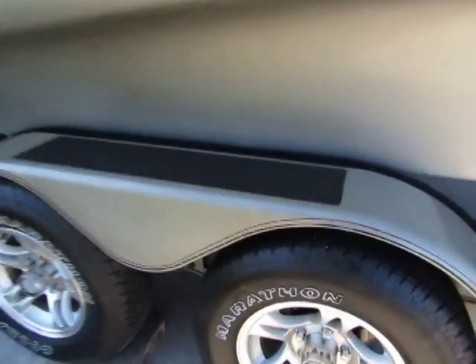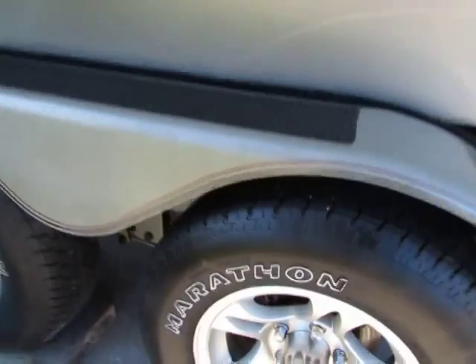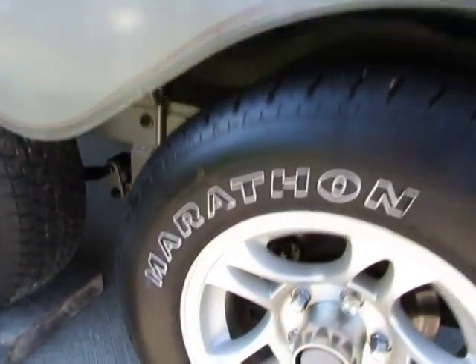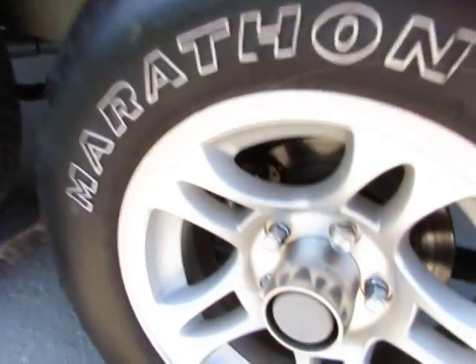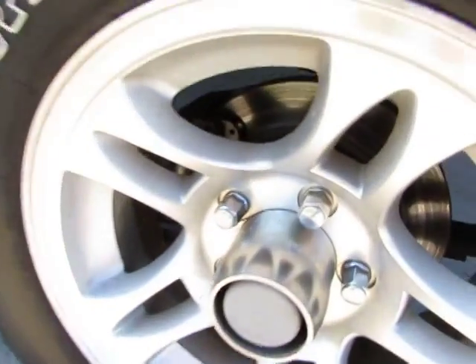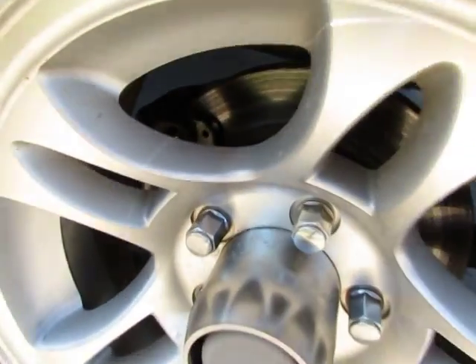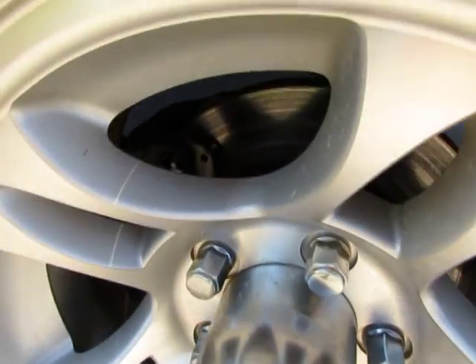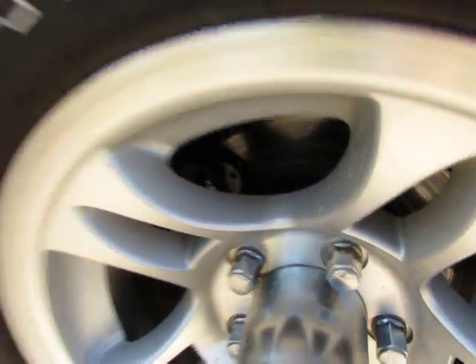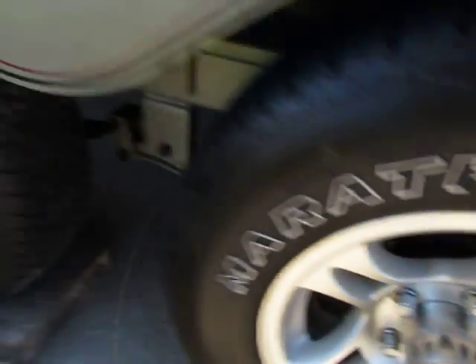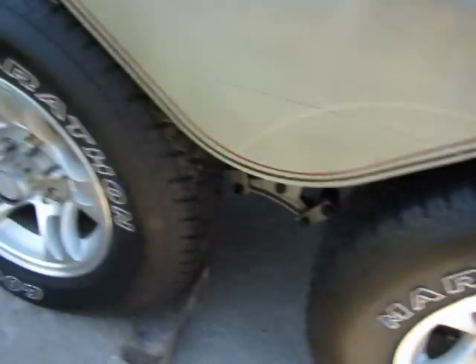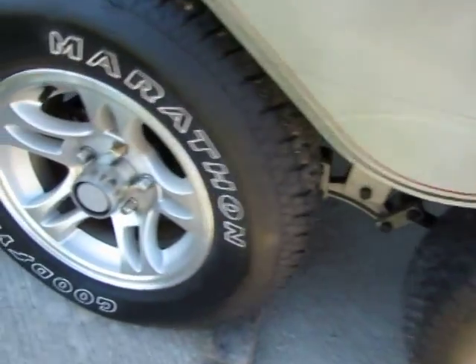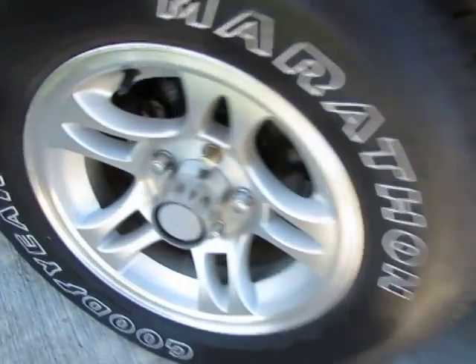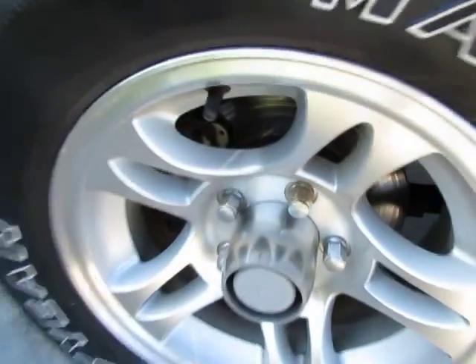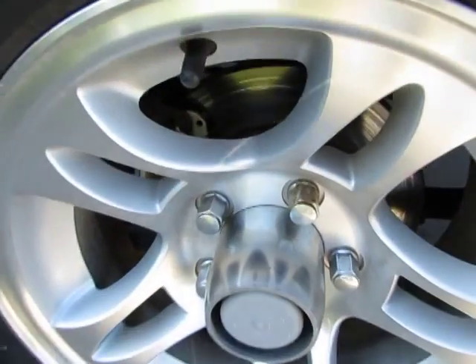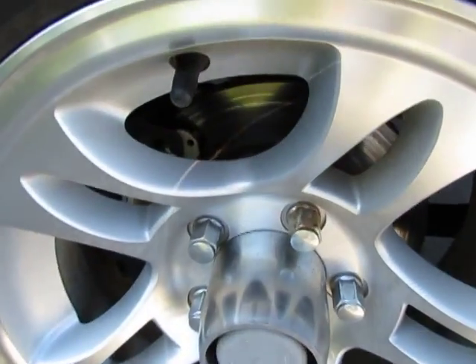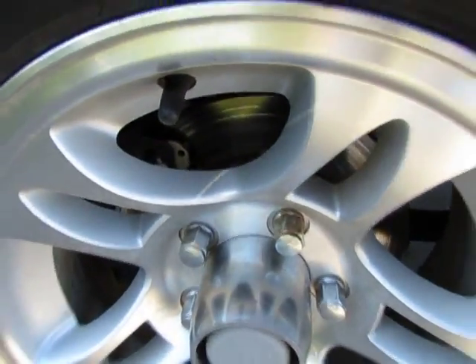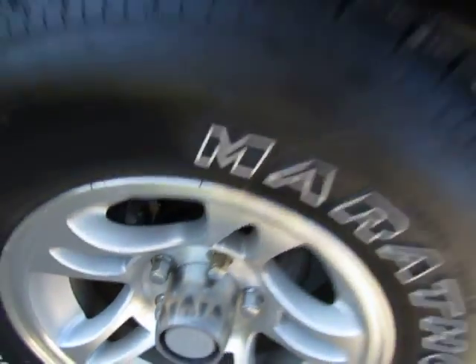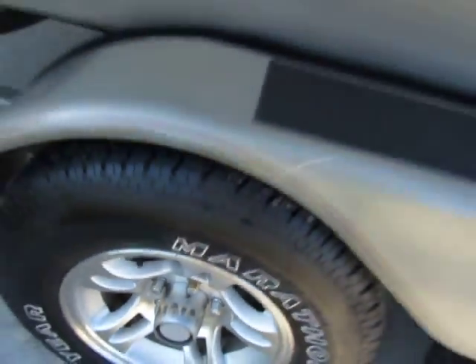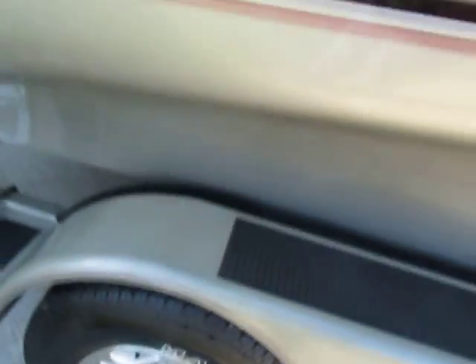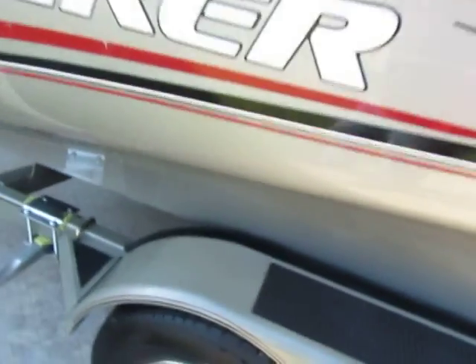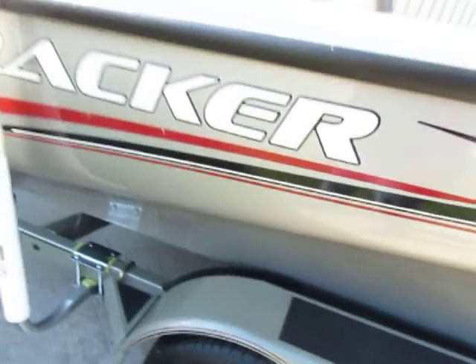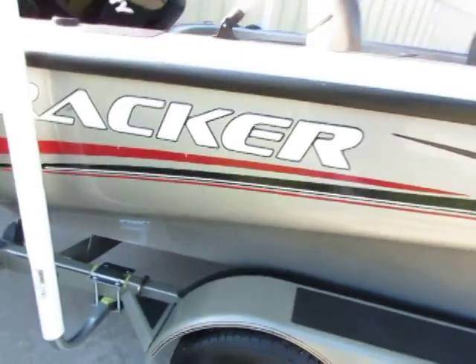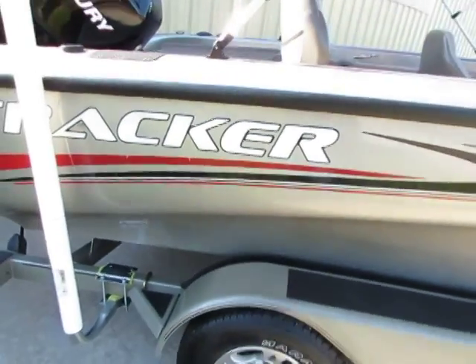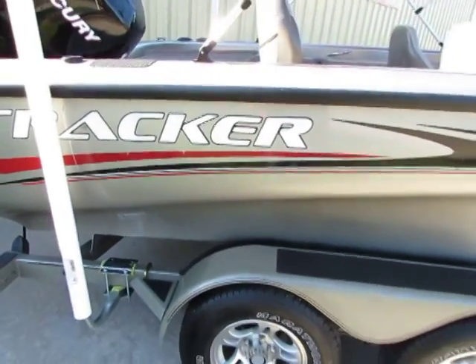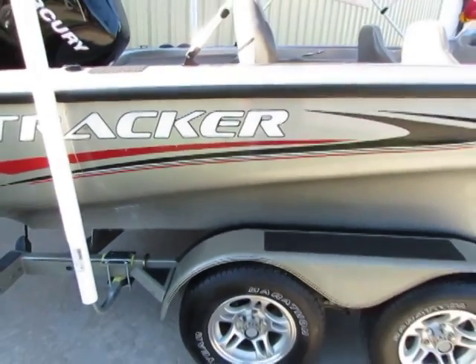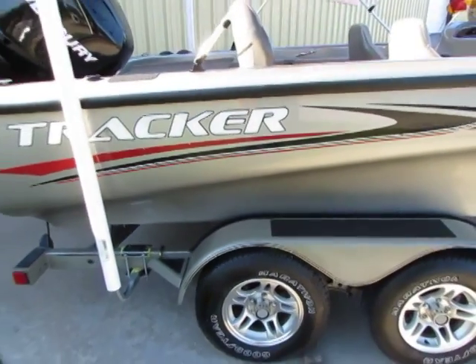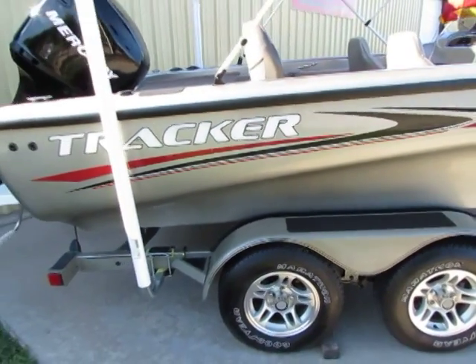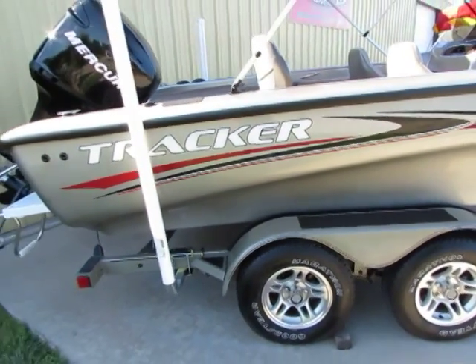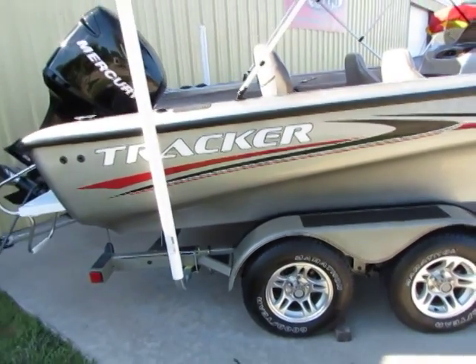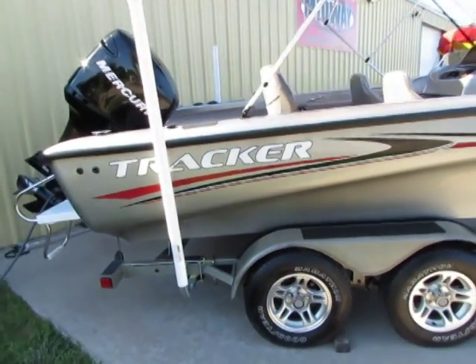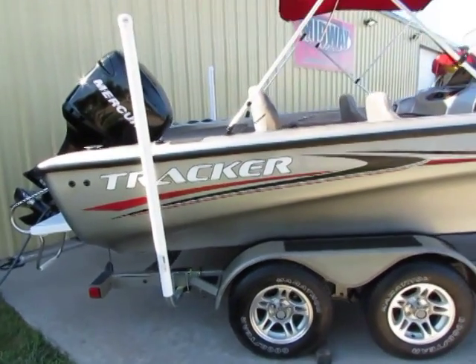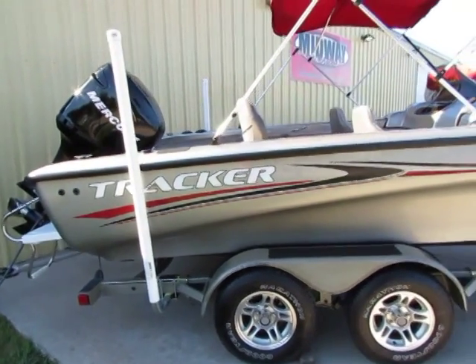Yes, I said that right — disc brakes on front and back on each side. Folks, this is a beautiful, beautiful one-owner boat. Enough can't be said about it.